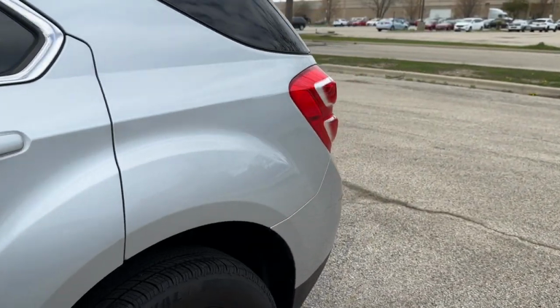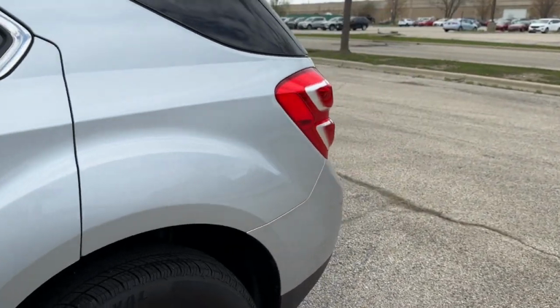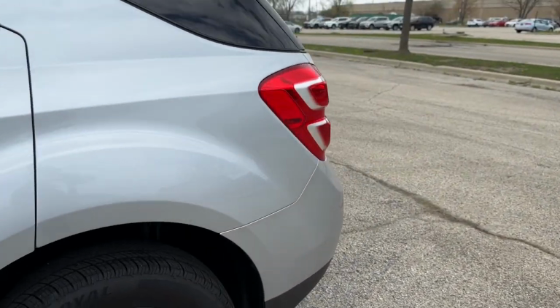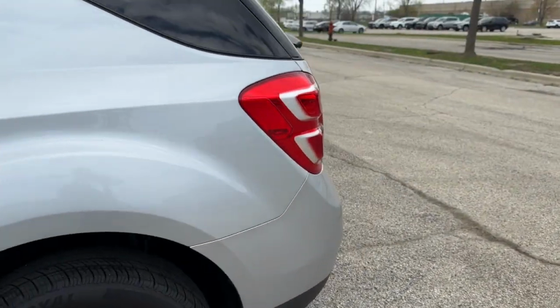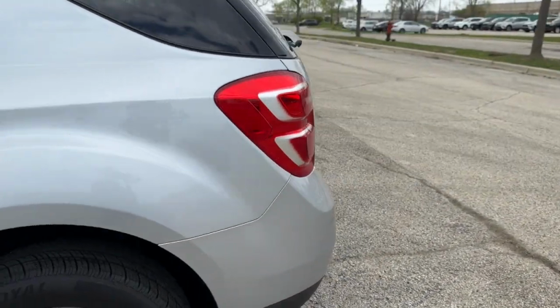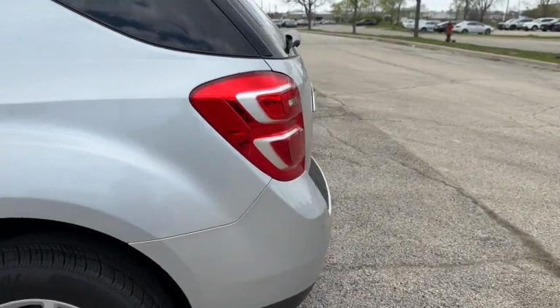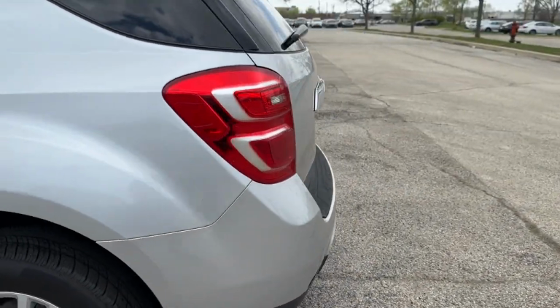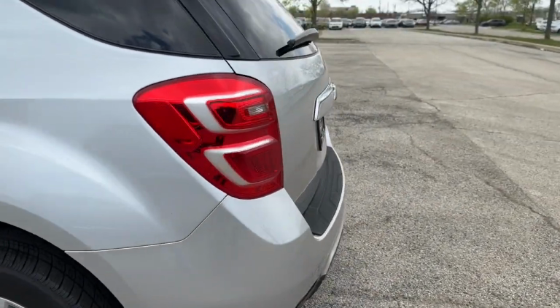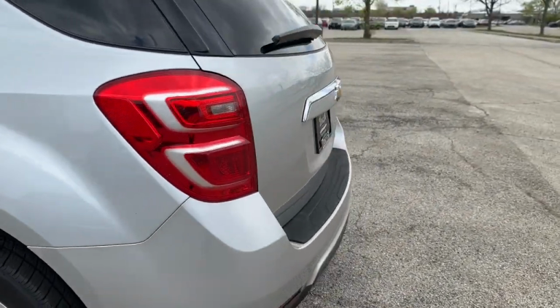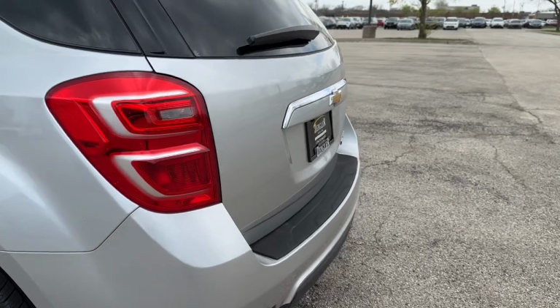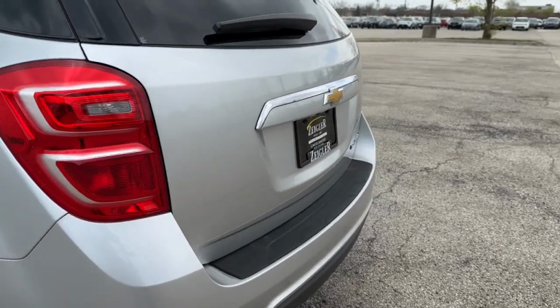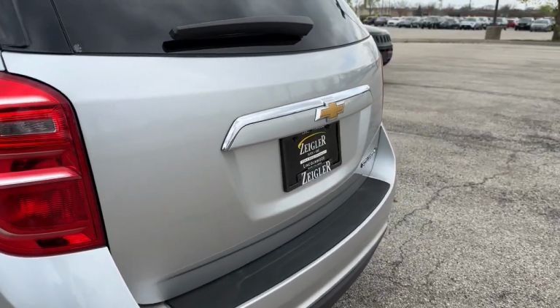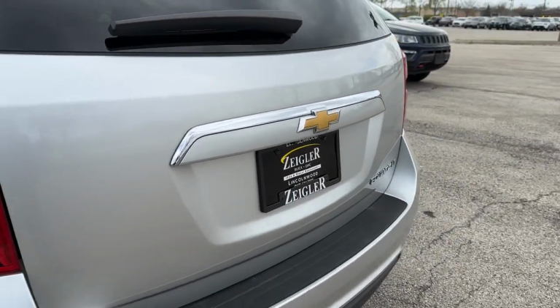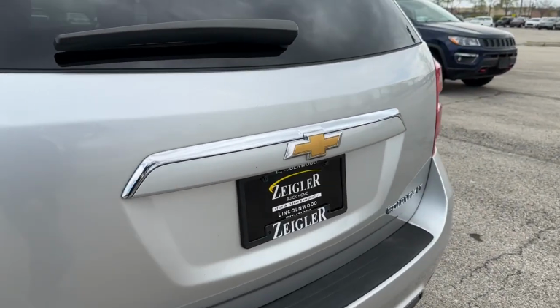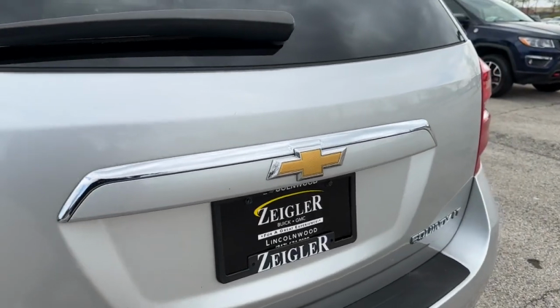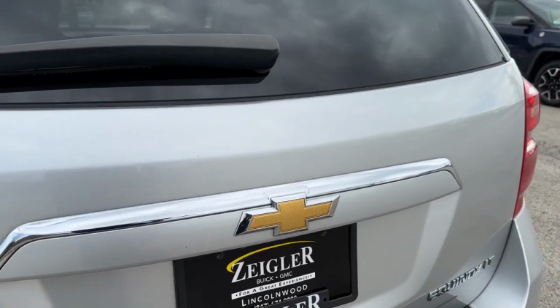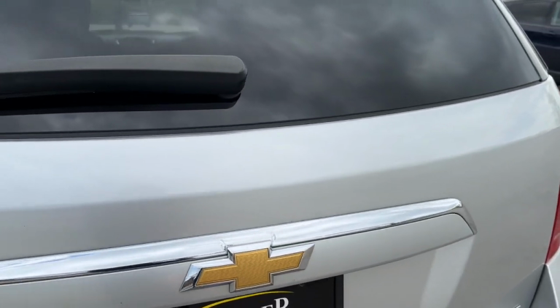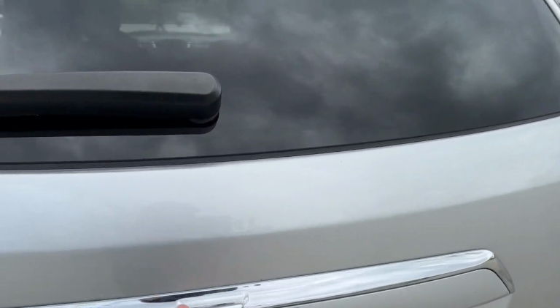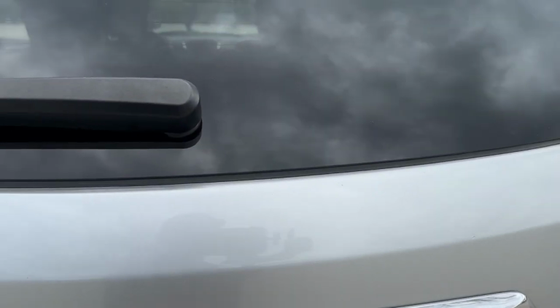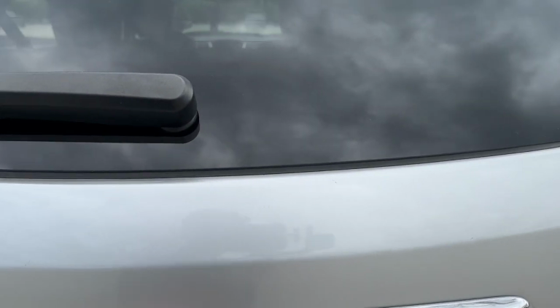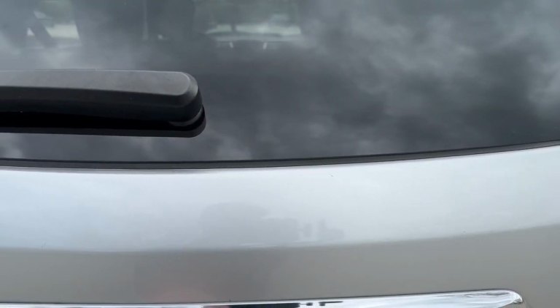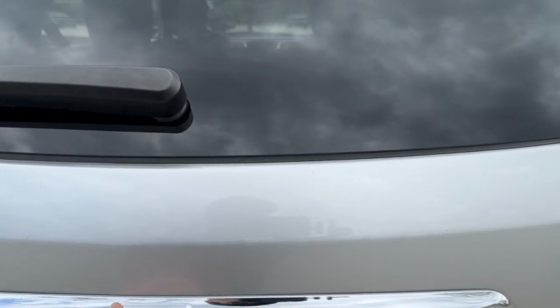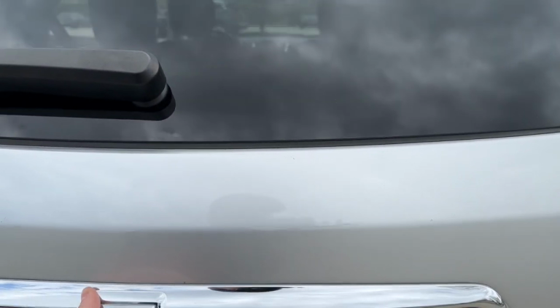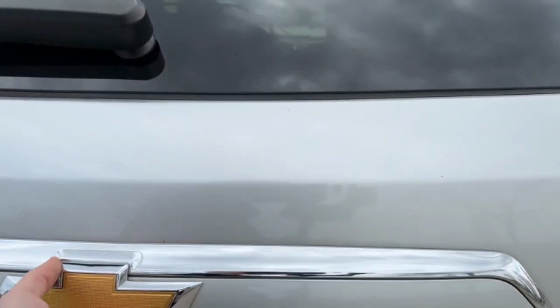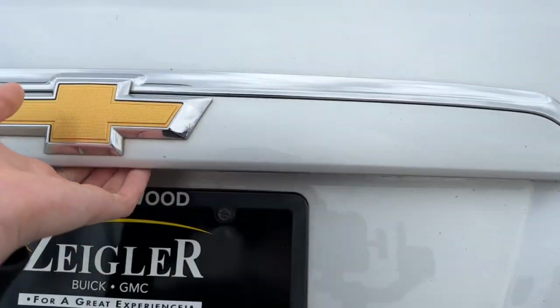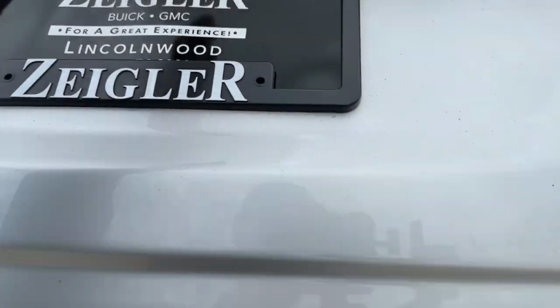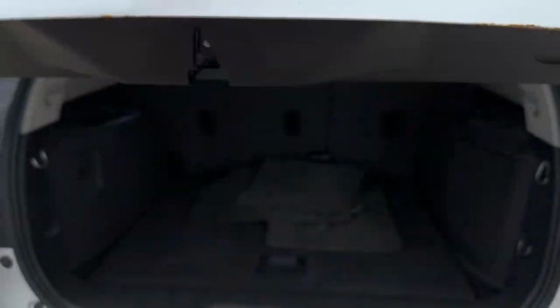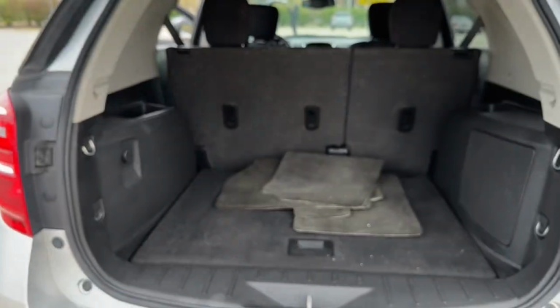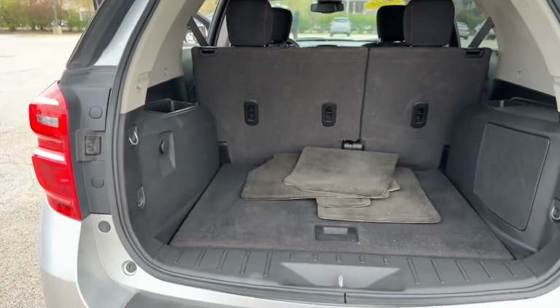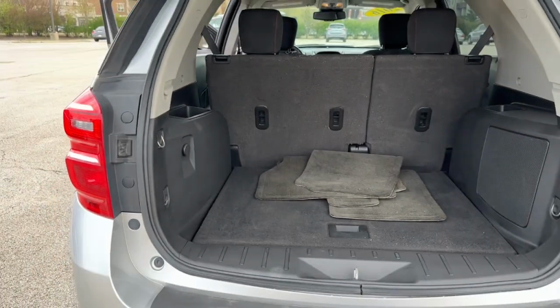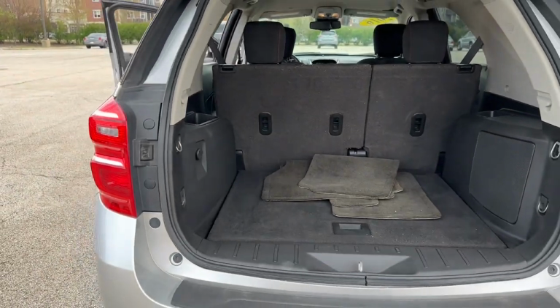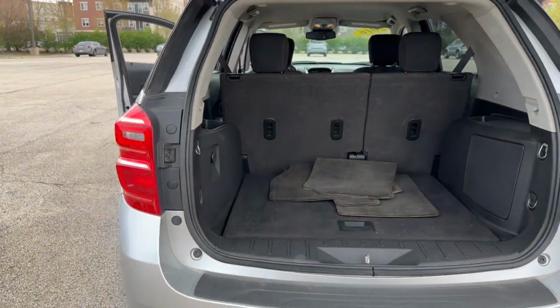On the exterior we have LED brake lamps, a reverse camera, and a power release tailgate.